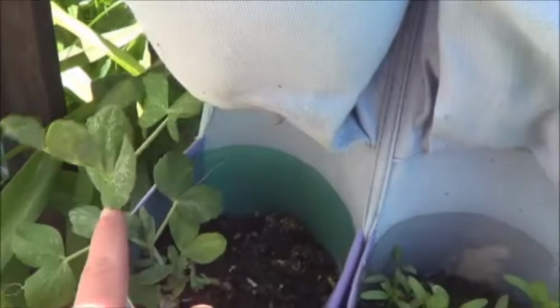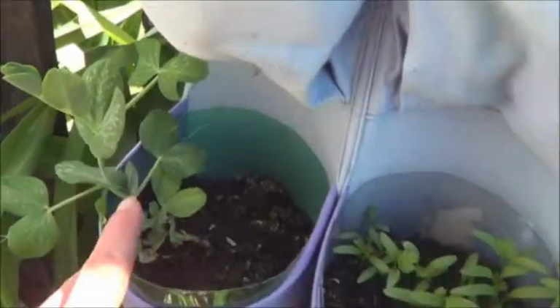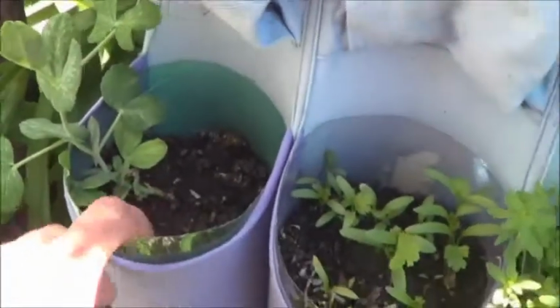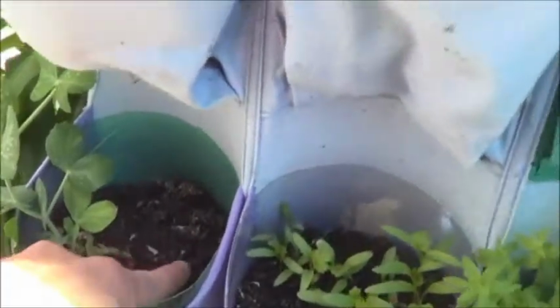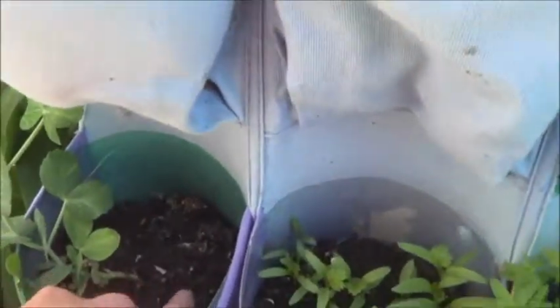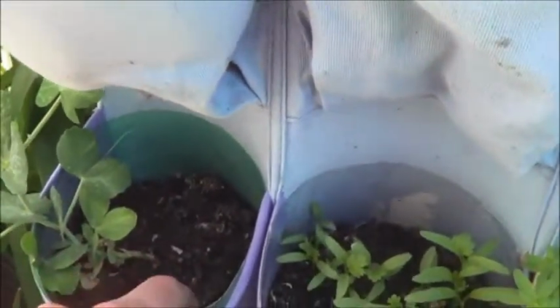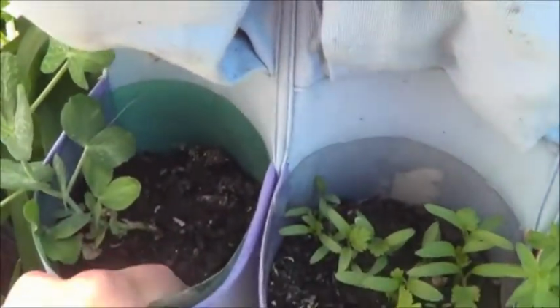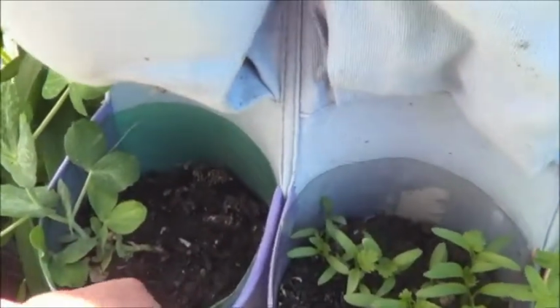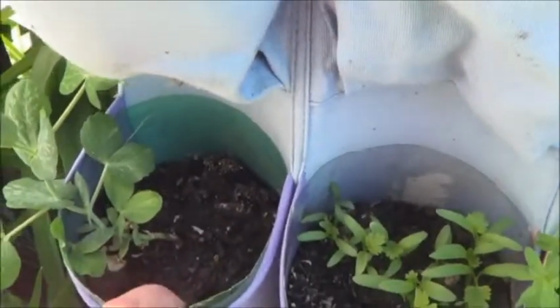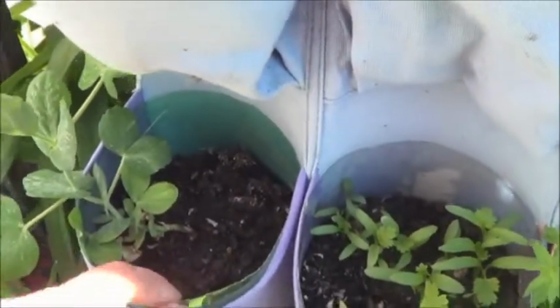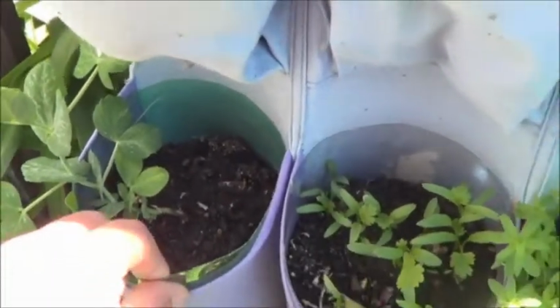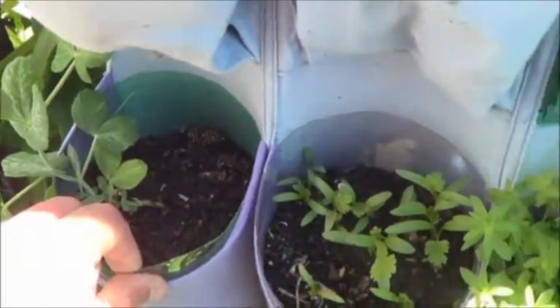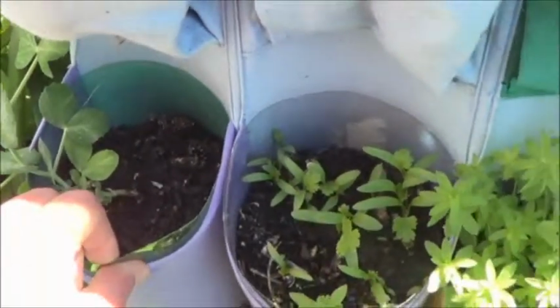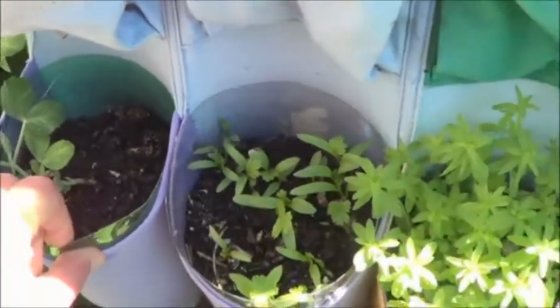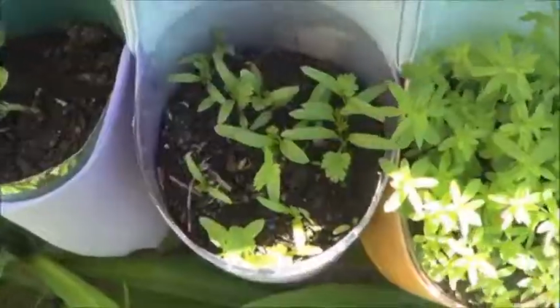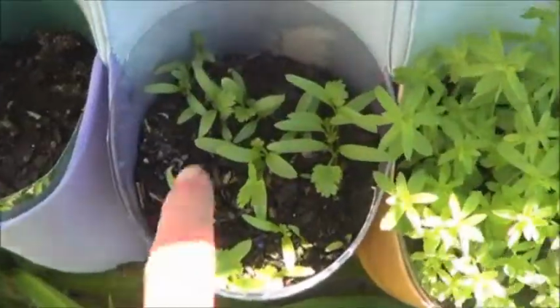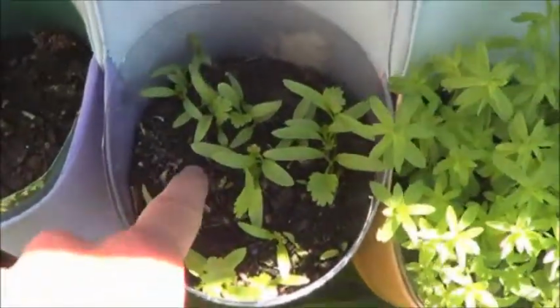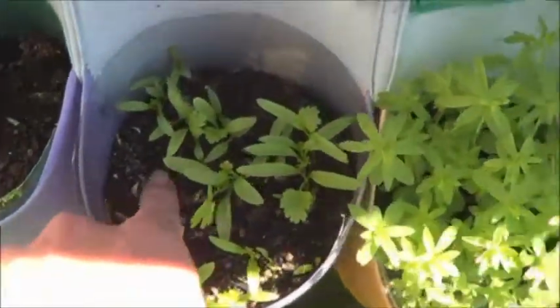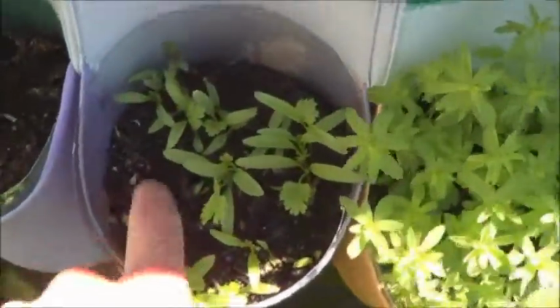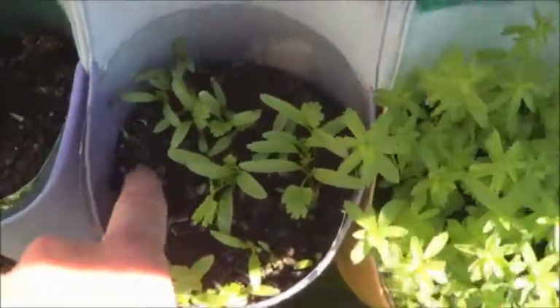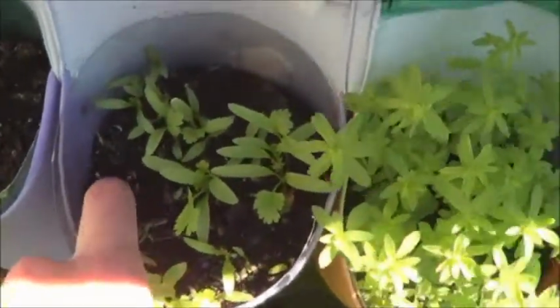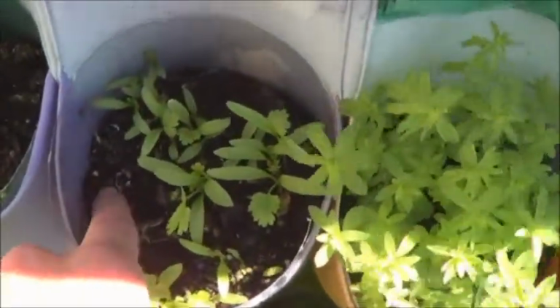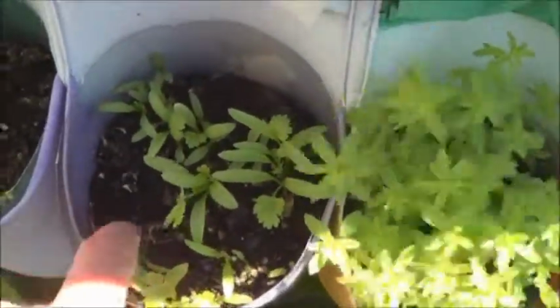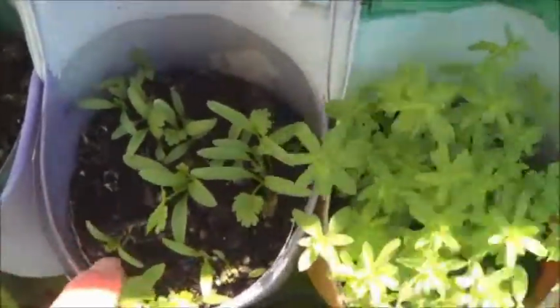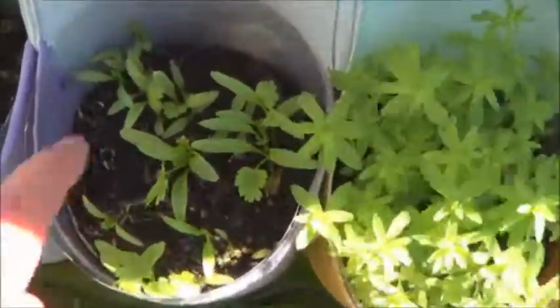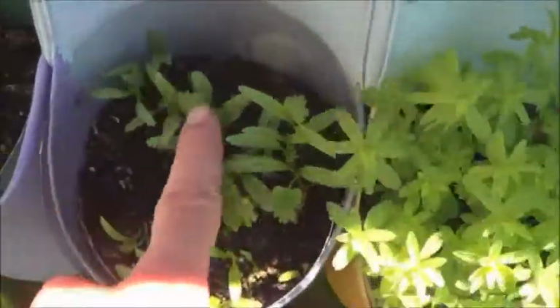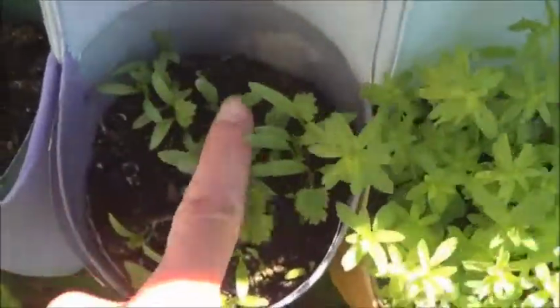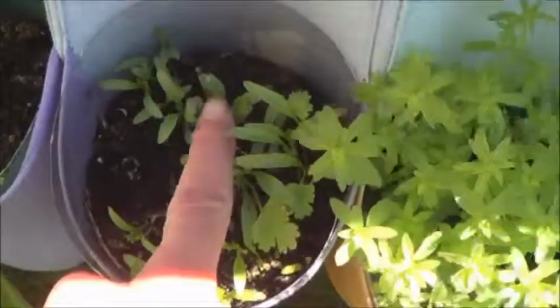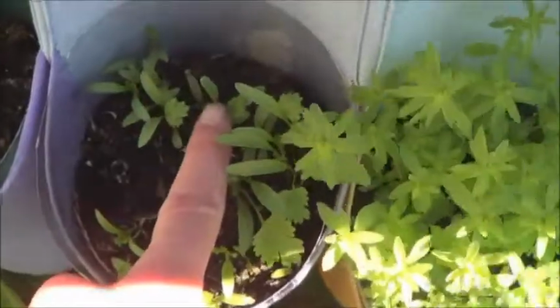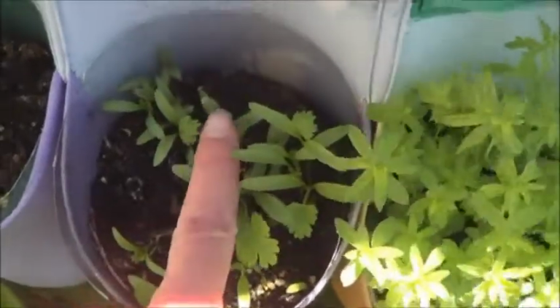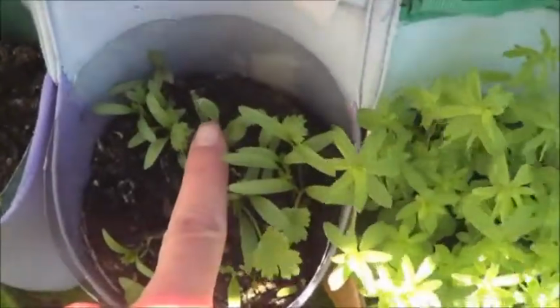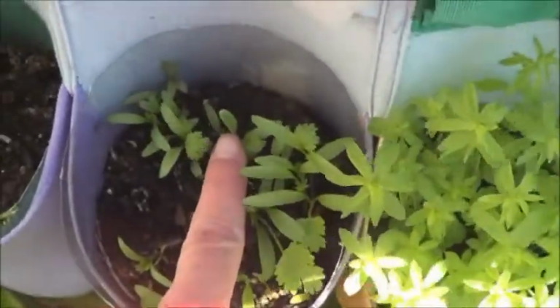It's growing quite a bit, the soil is still nice and moist. This is the cilantro — it's getting some of its true leaves on there, nice flat and shapely.